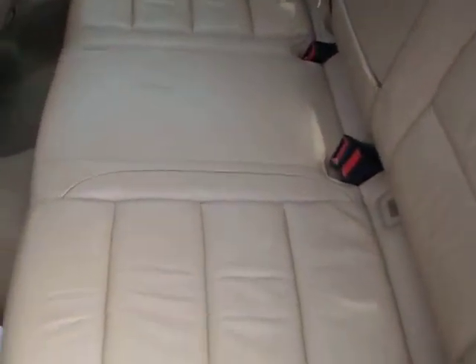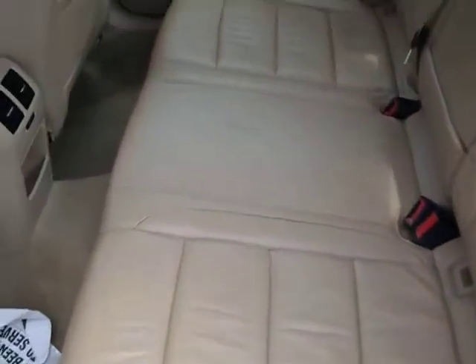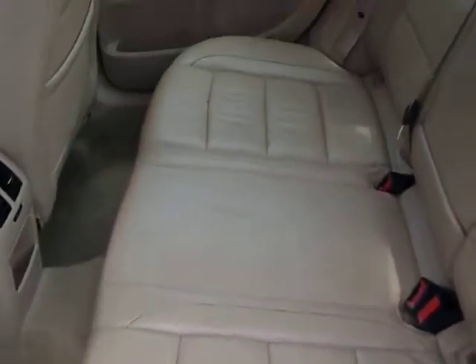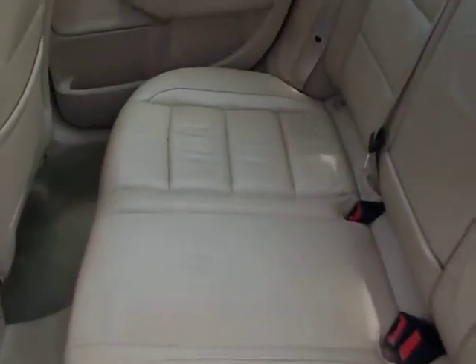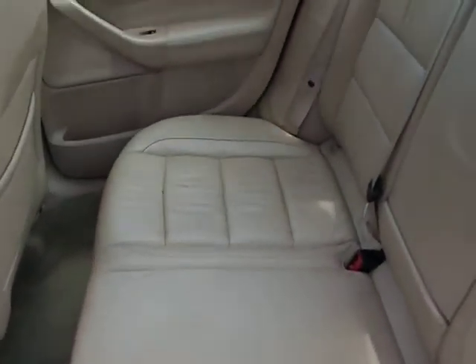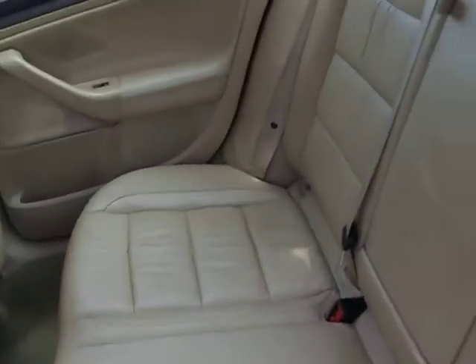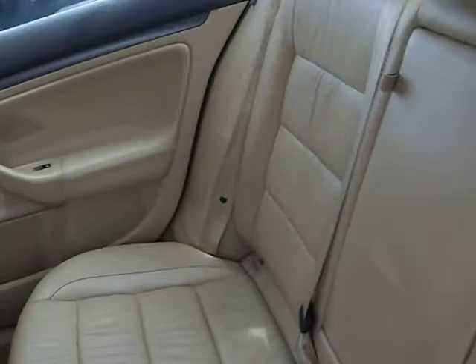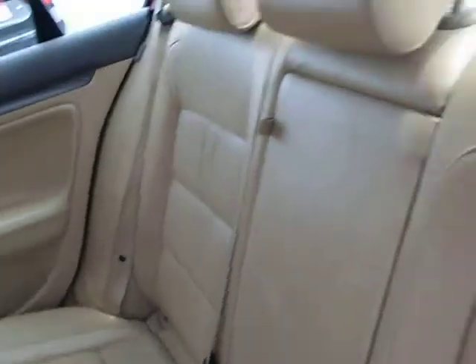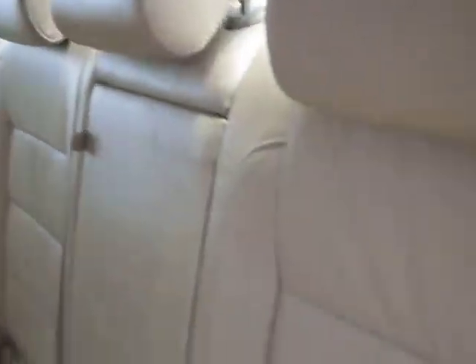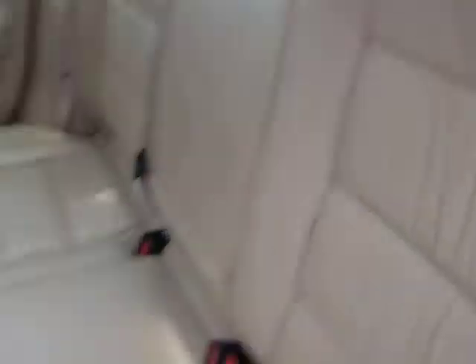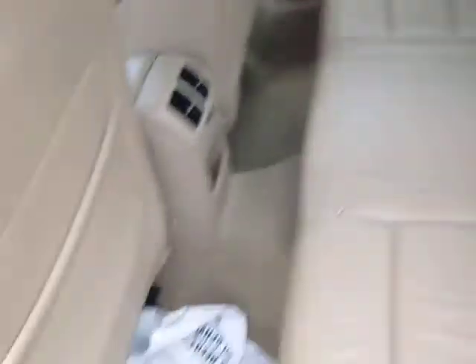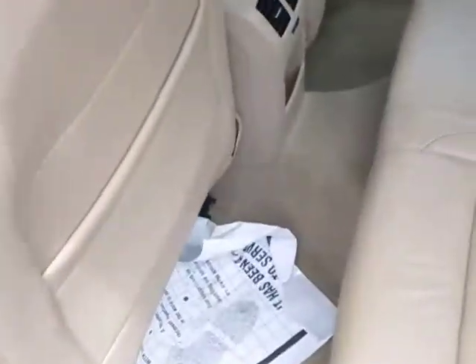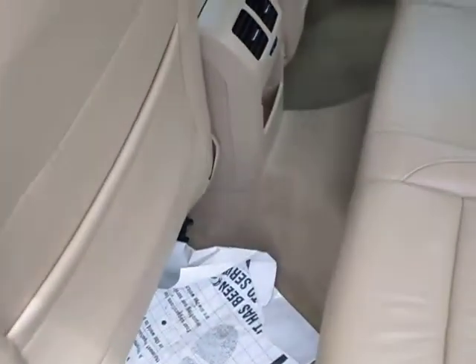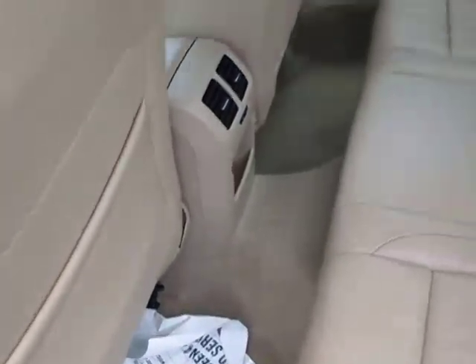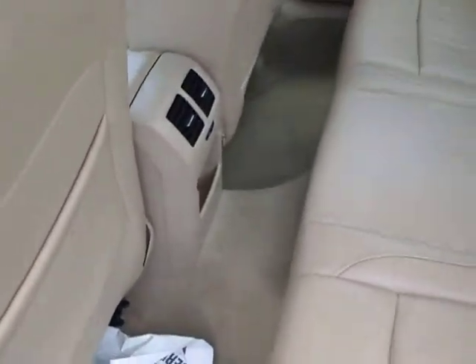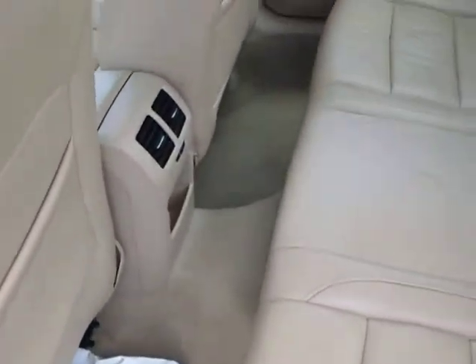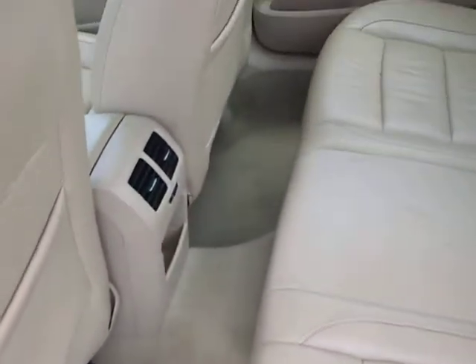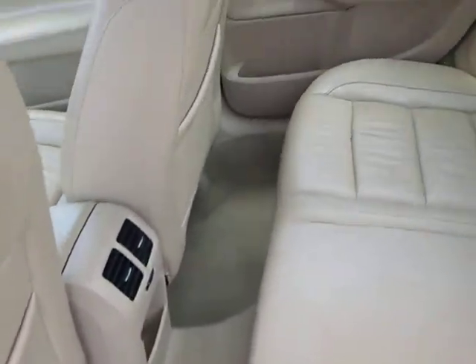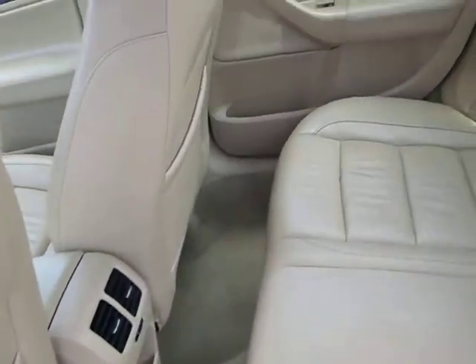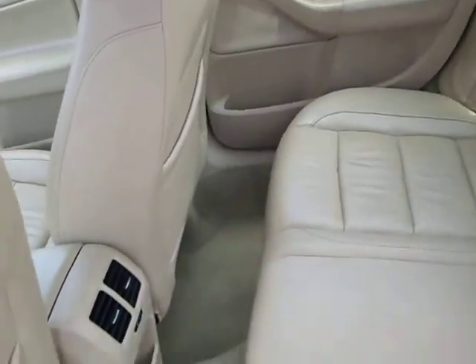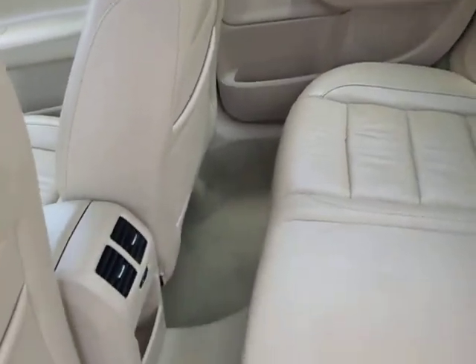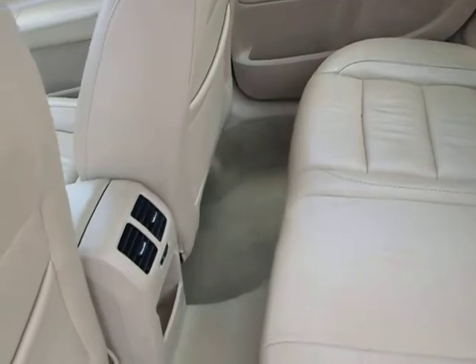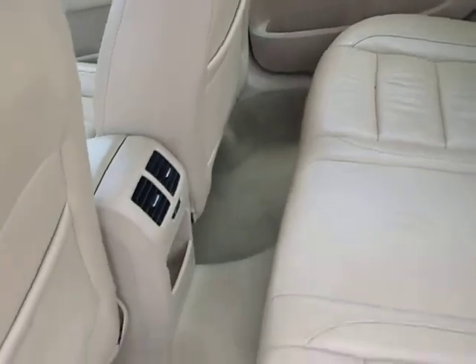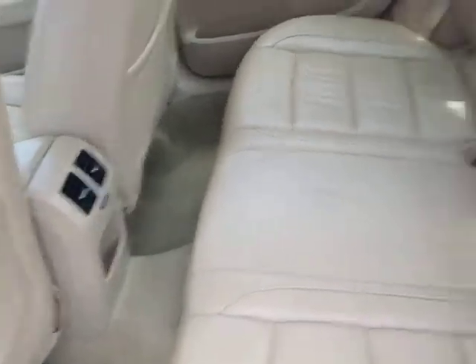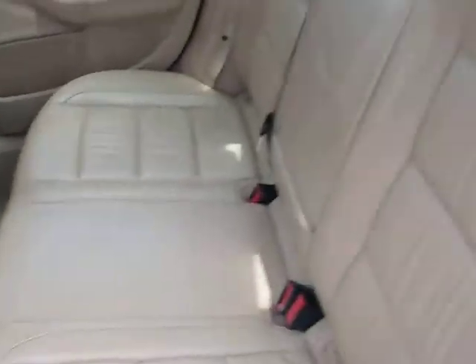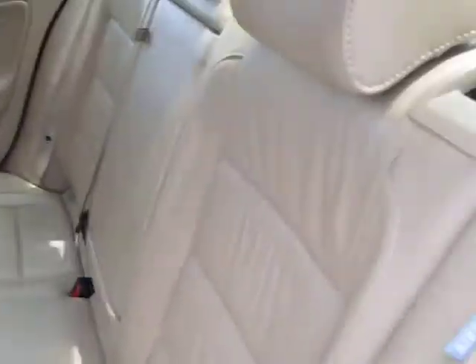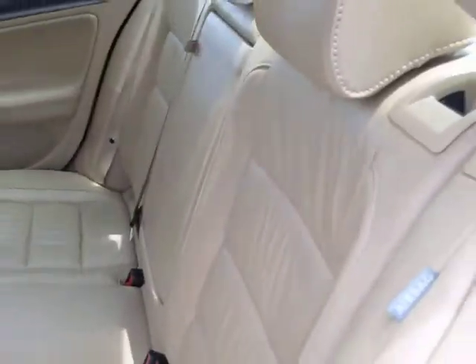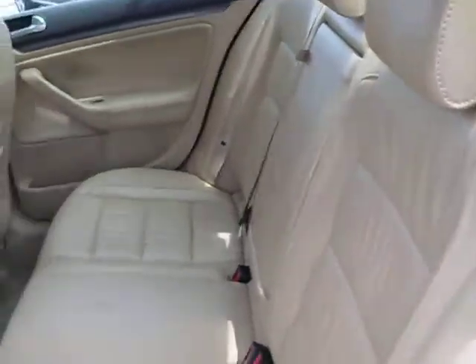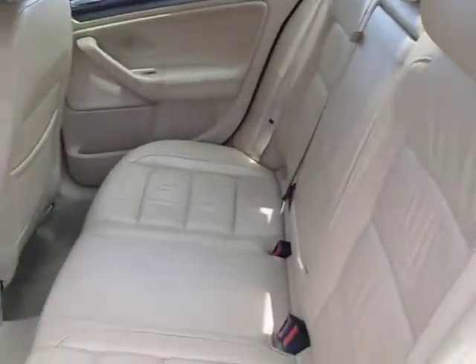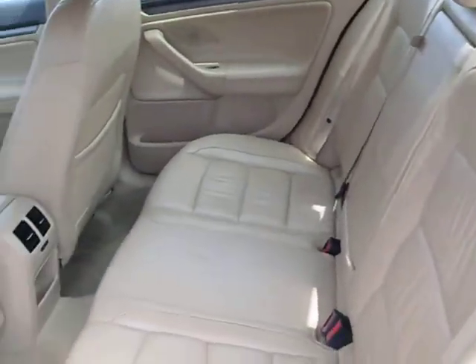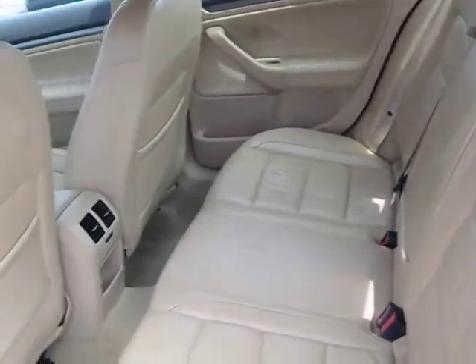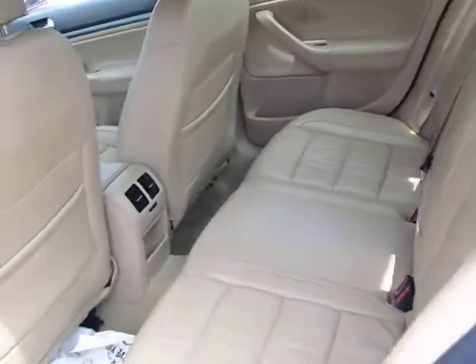Spacious back seat, and again, free of any wear or damage. Extremely clean vehicle. Does have rear fold-down seats for more access to the trunk.